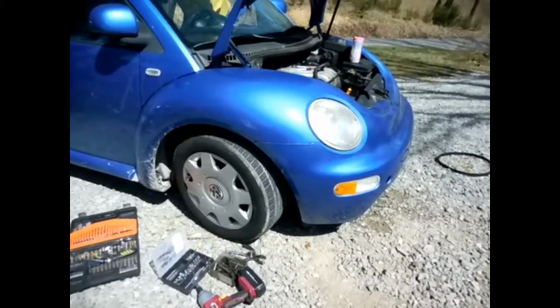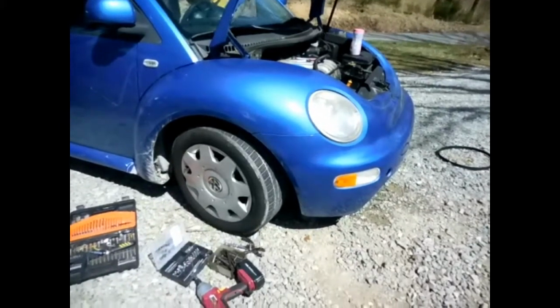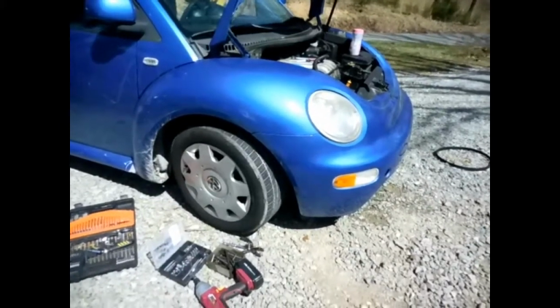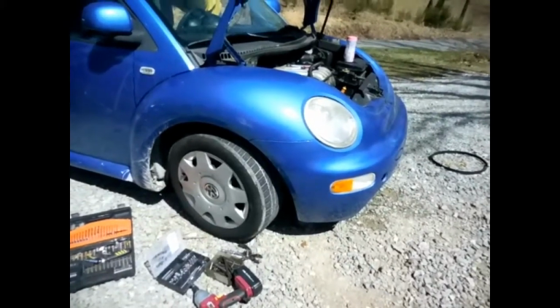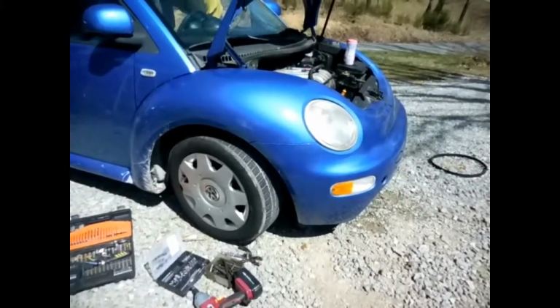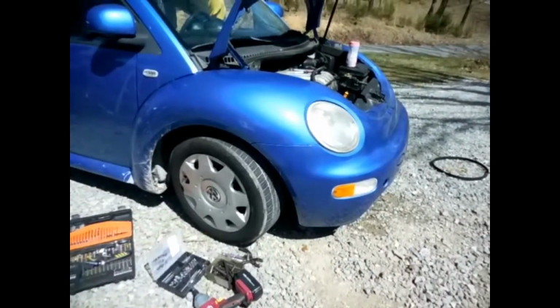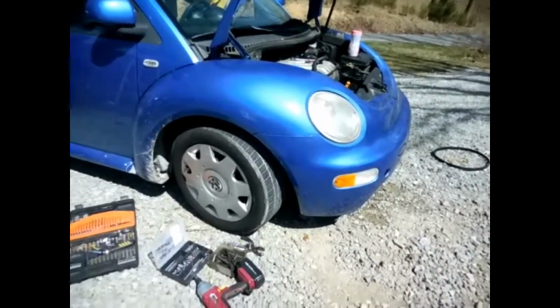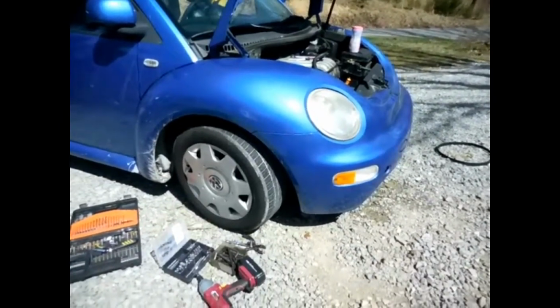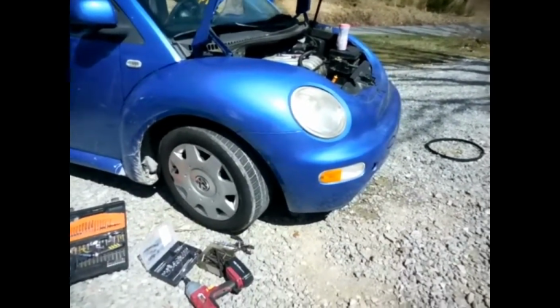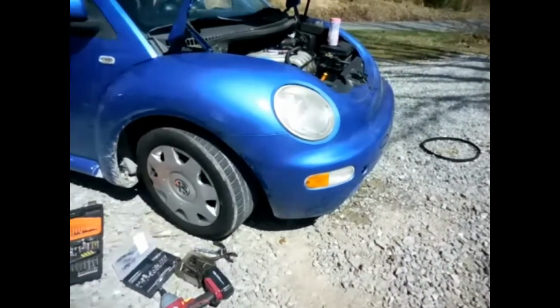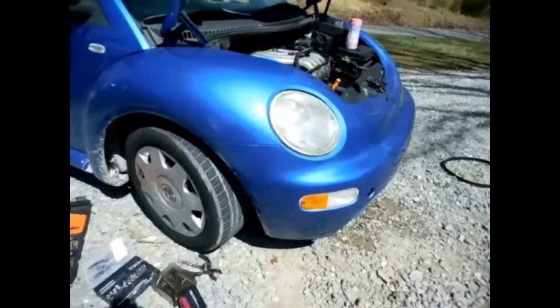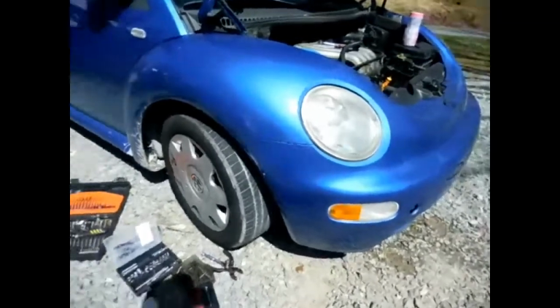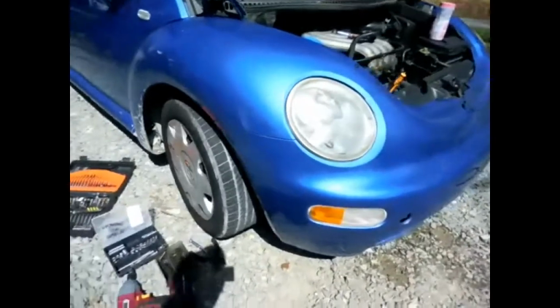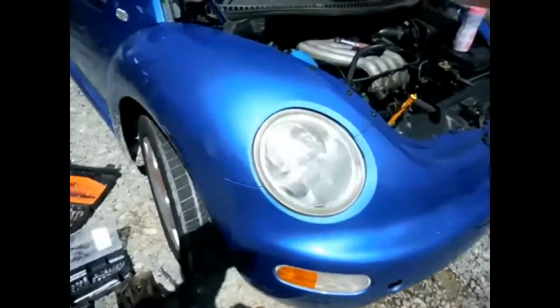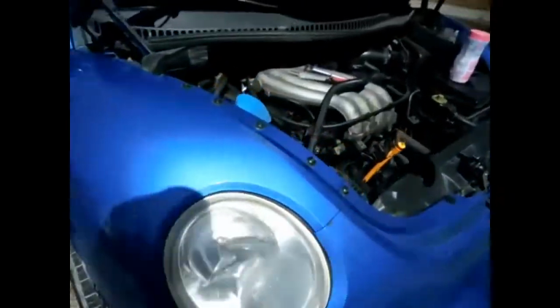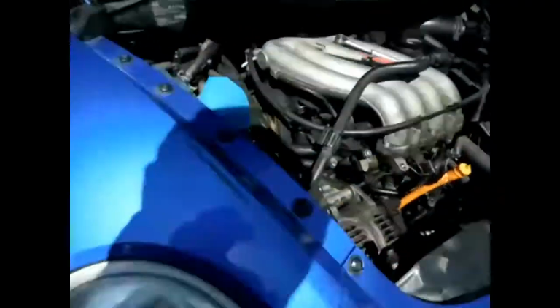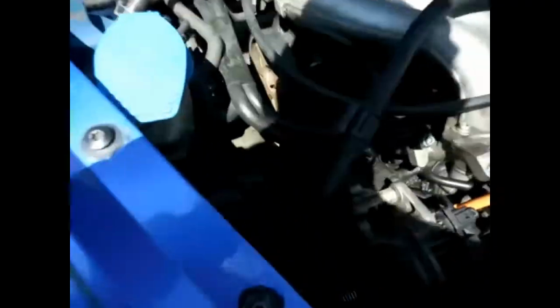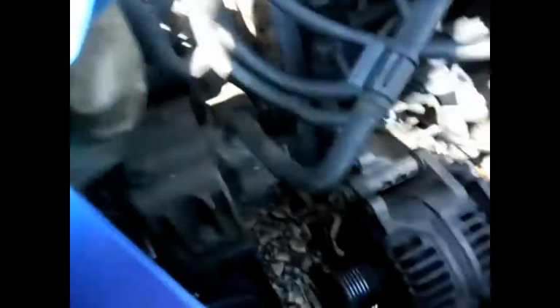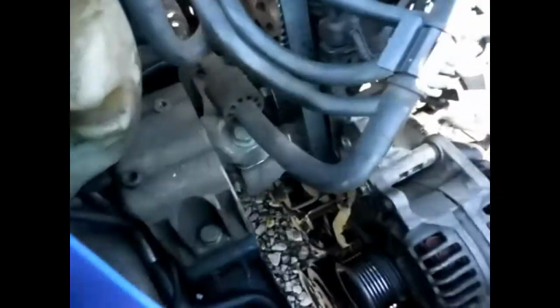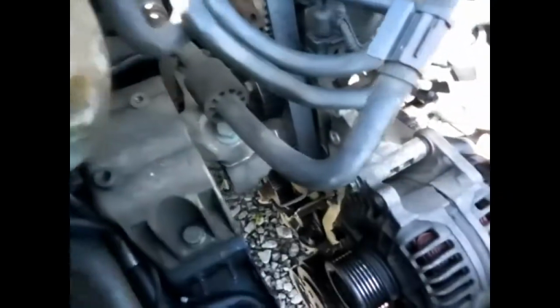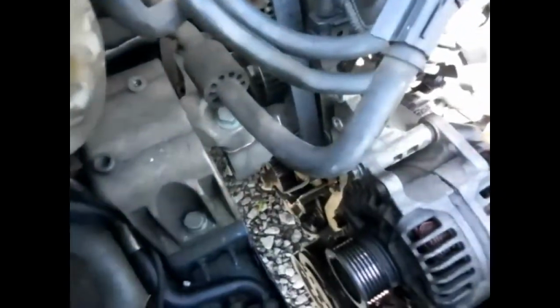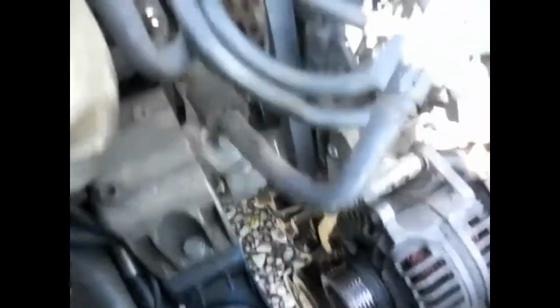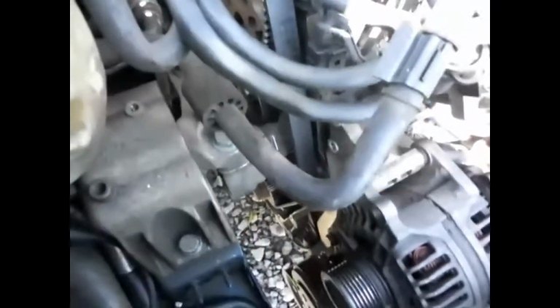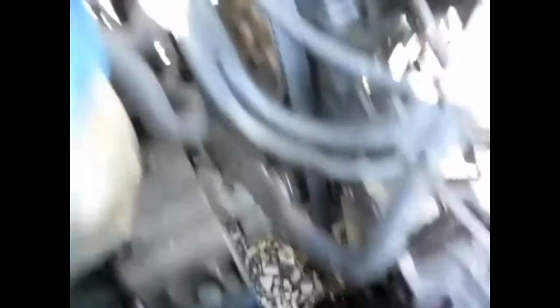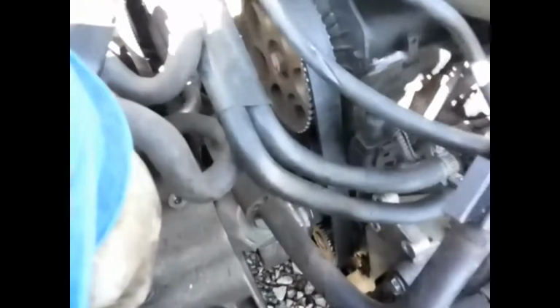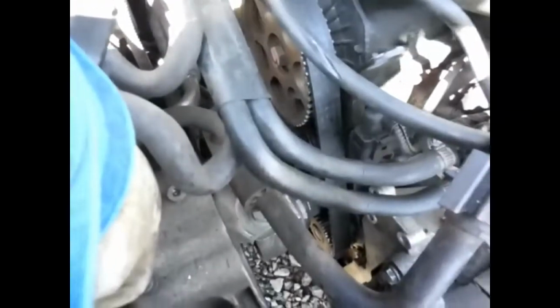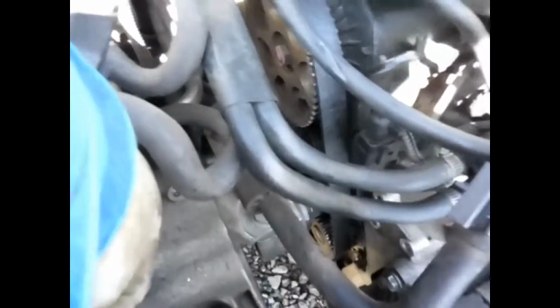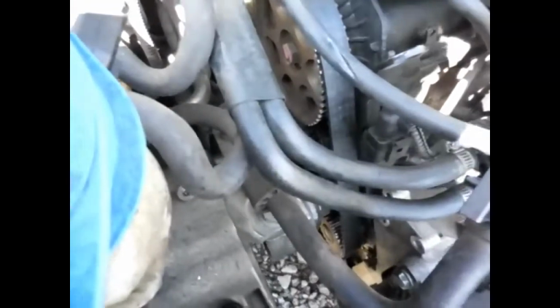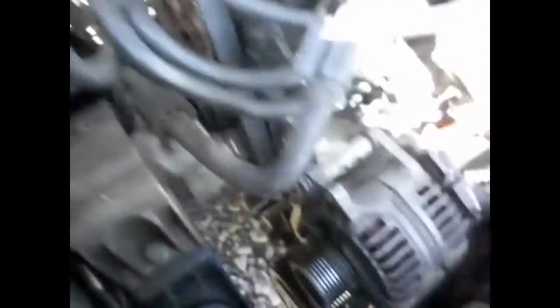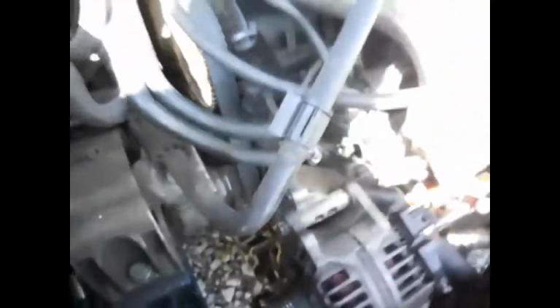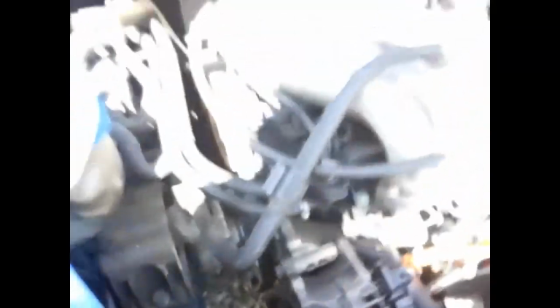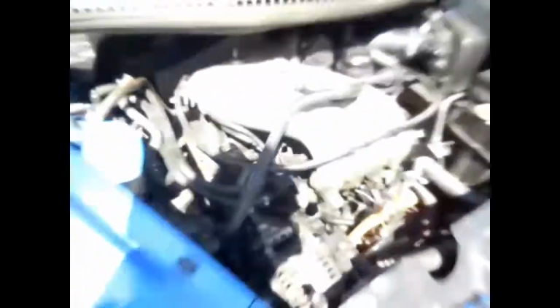What model is this little car? Working on a 99 VW Beetle. Putting a water pump 2.0, timing belt and a new adjuster on it 2.0.